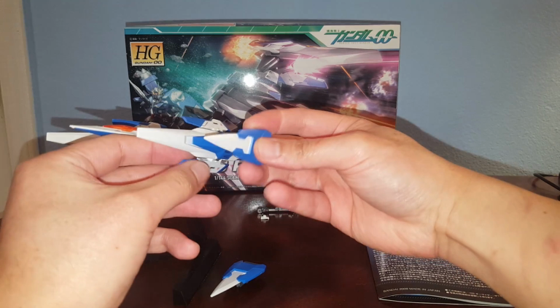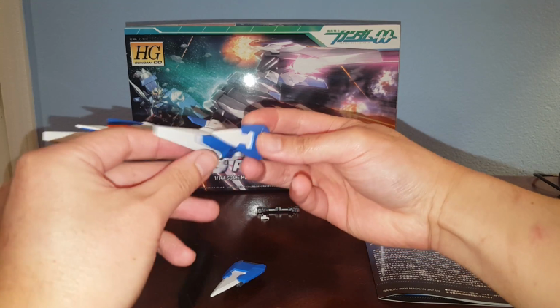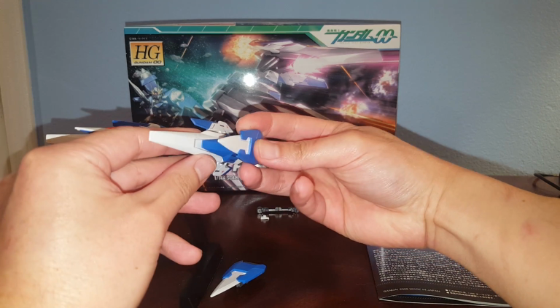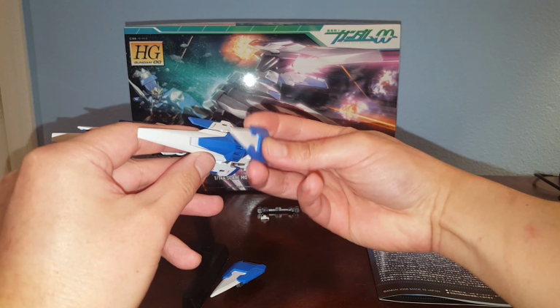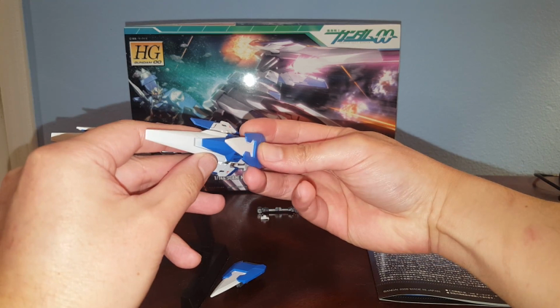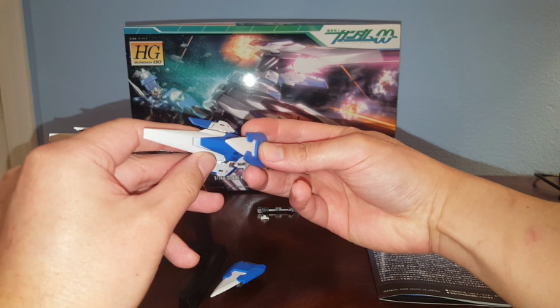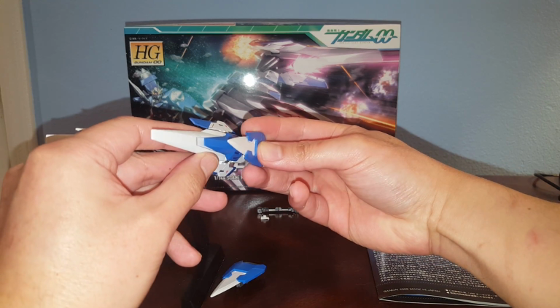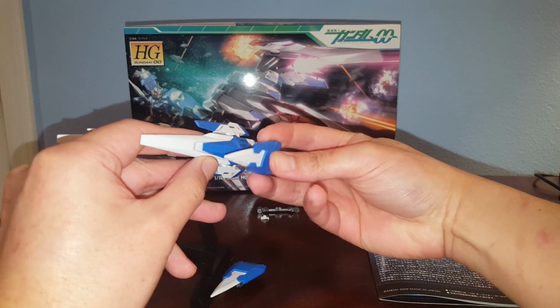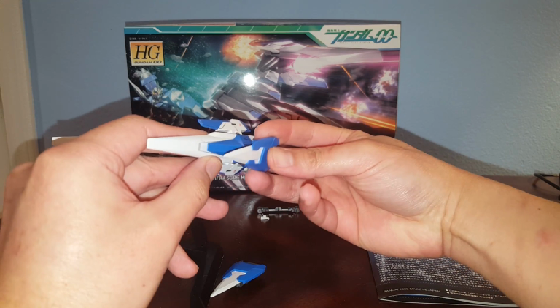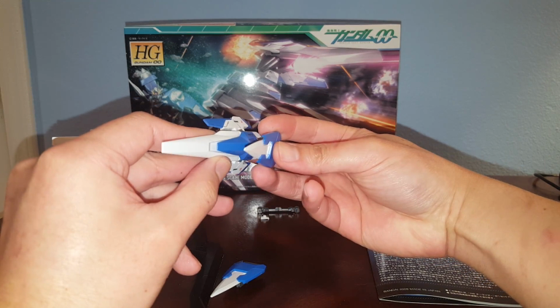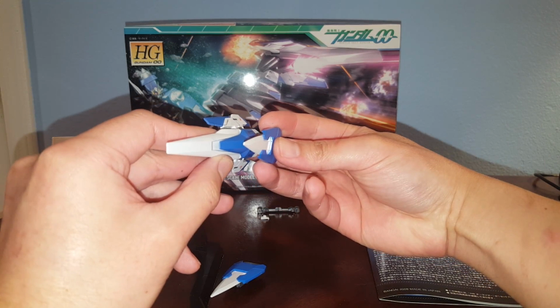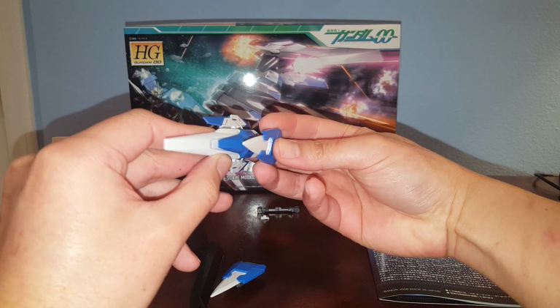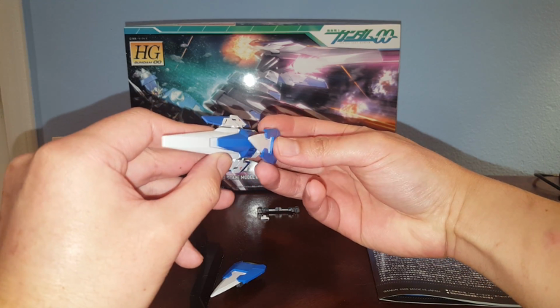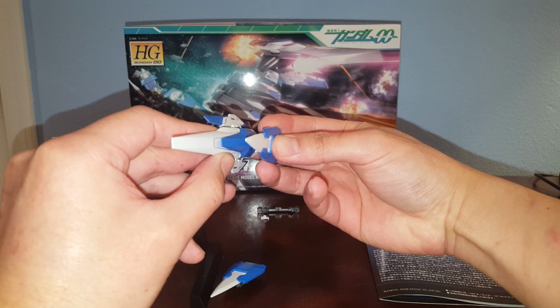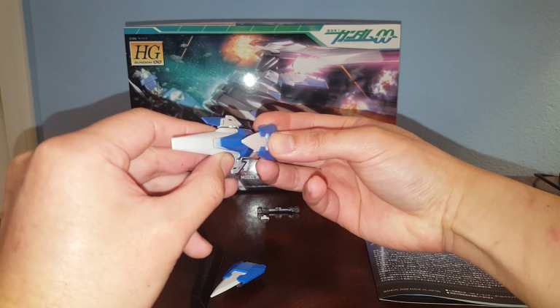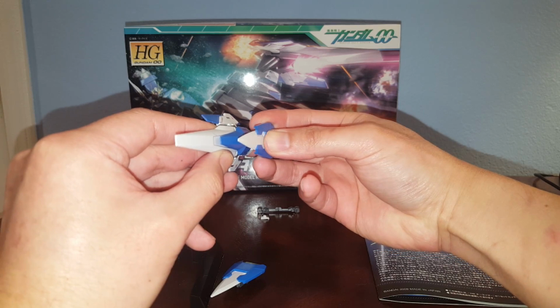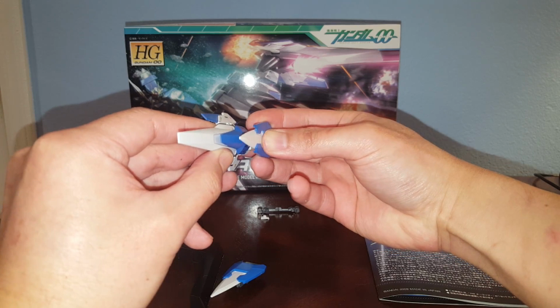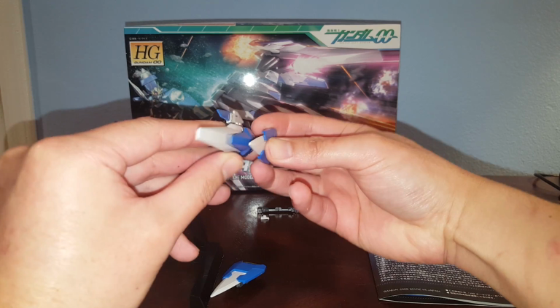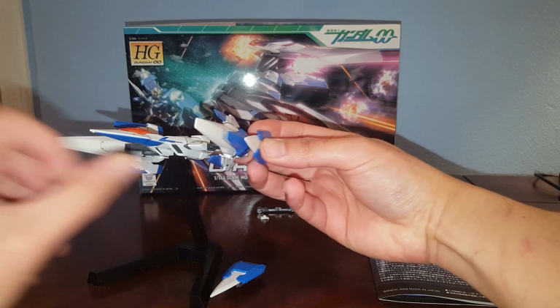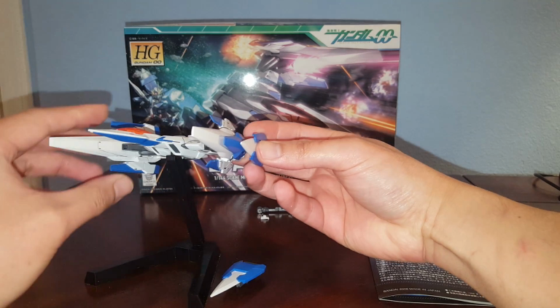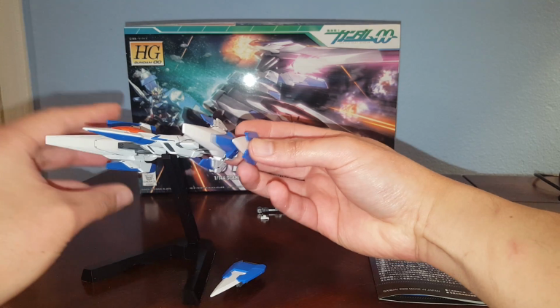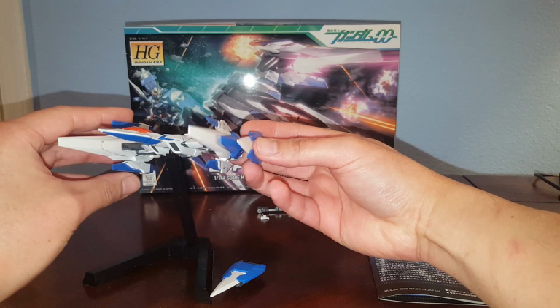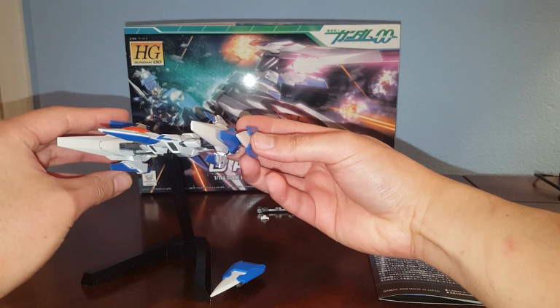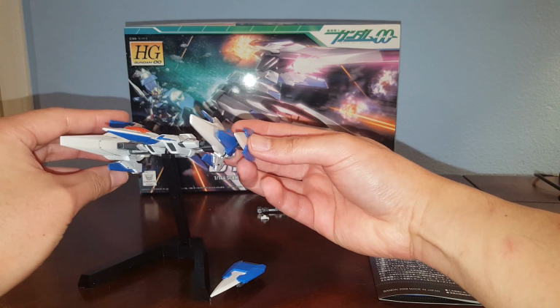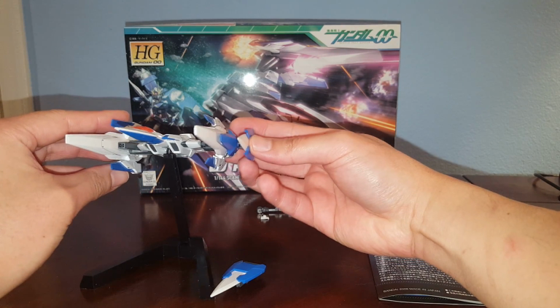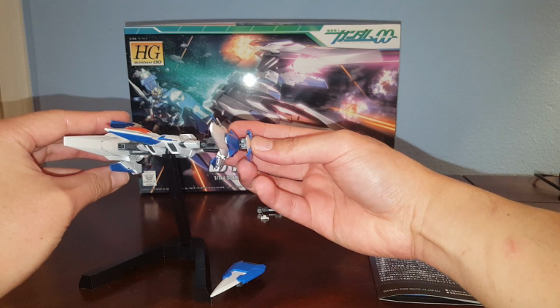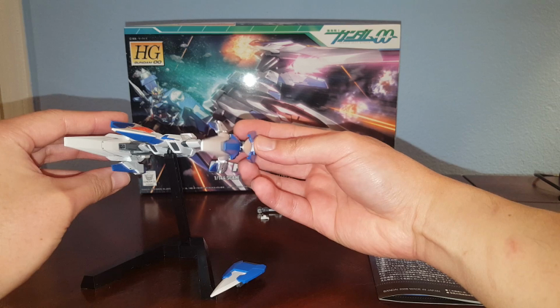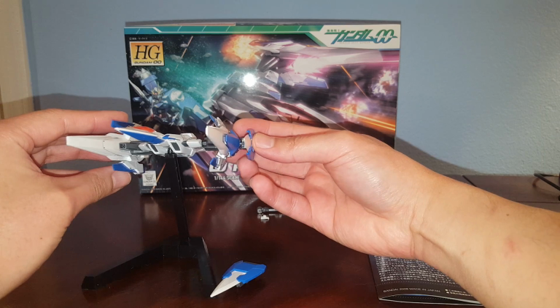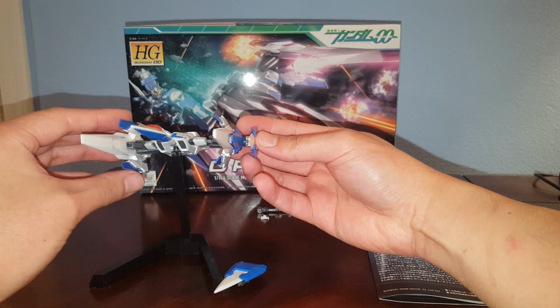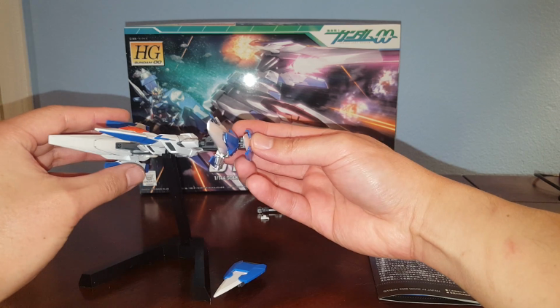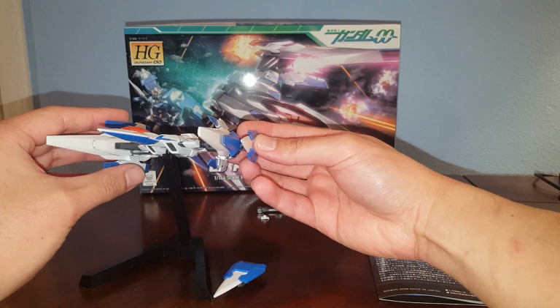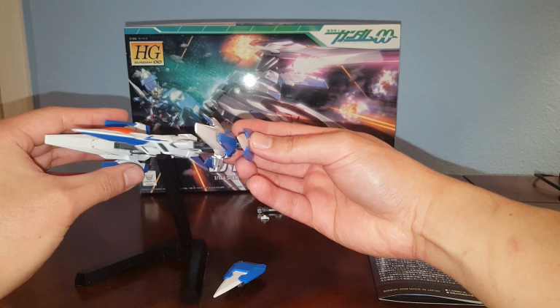This is going to be a two-part review. Once I finish building the 007 Sword, I'm going to bring this back to create the 007 Sword combined build.